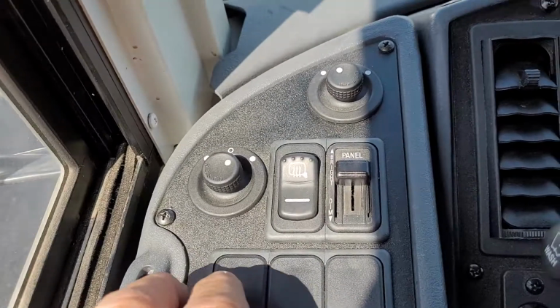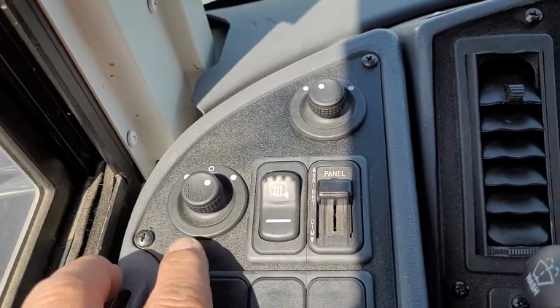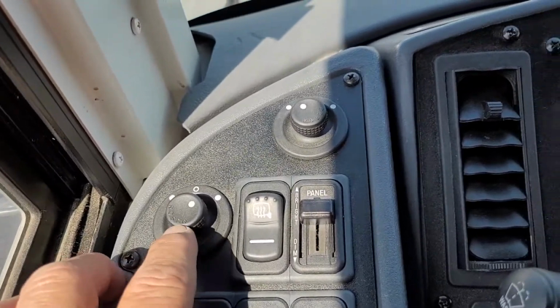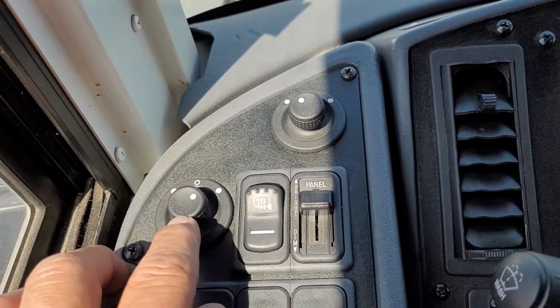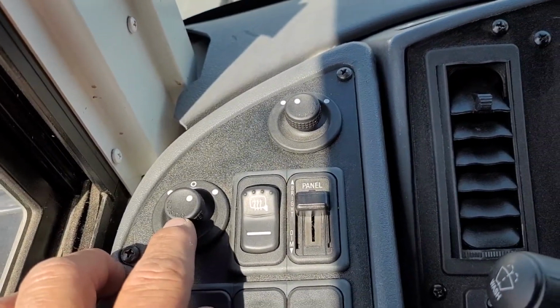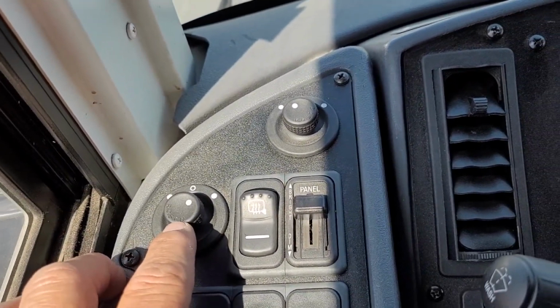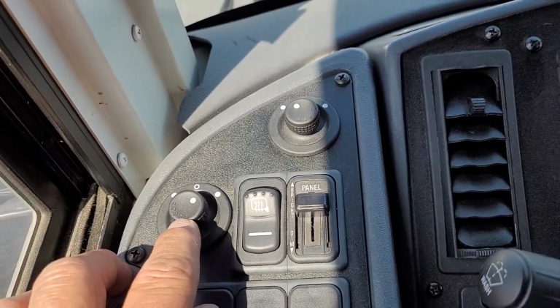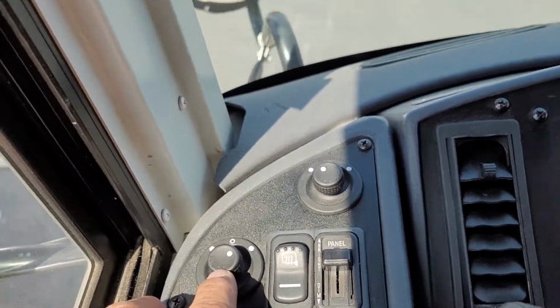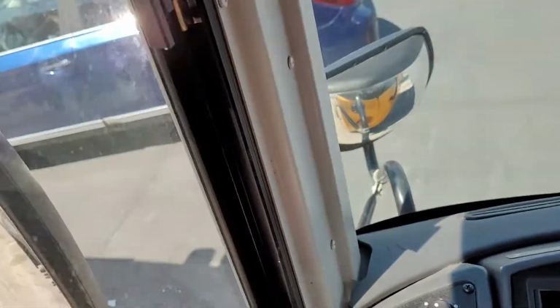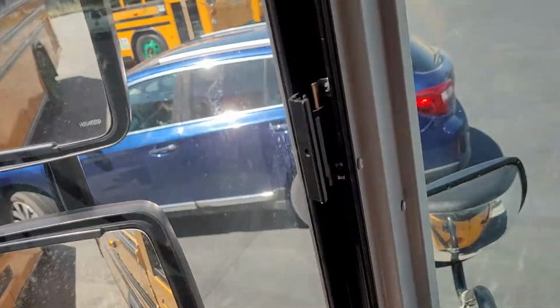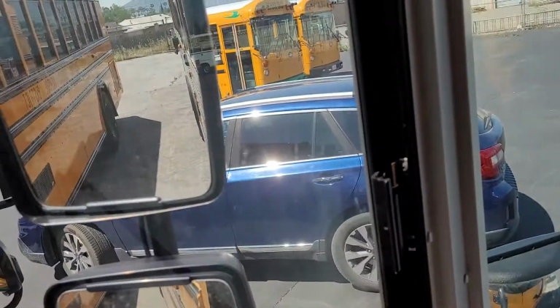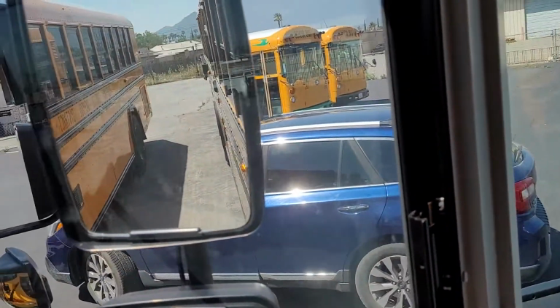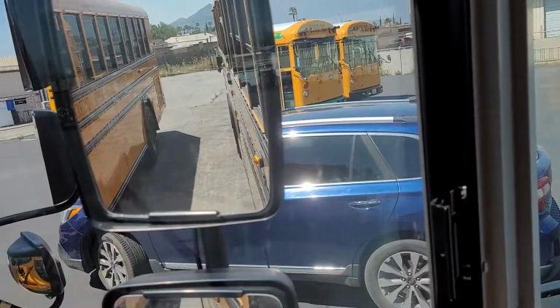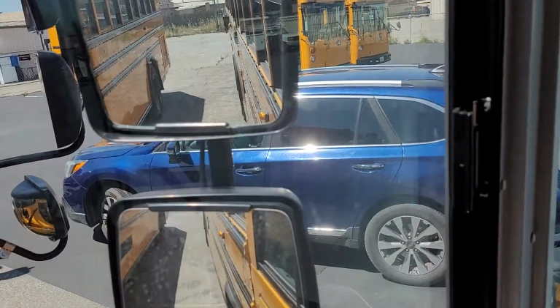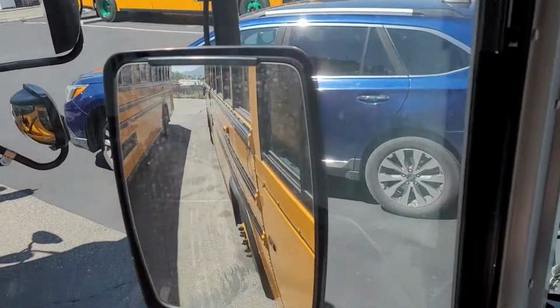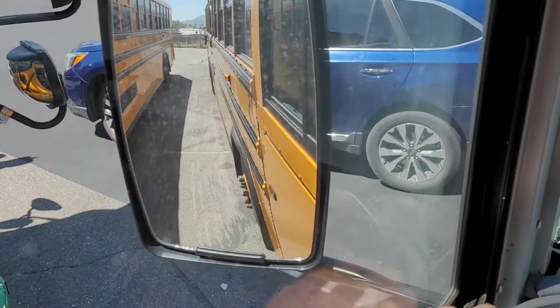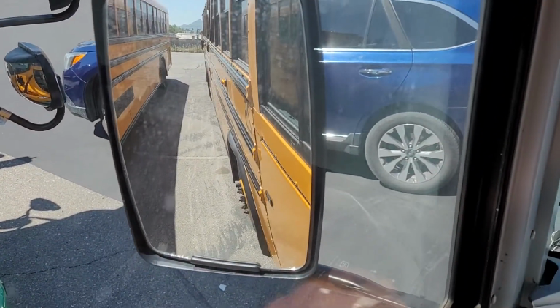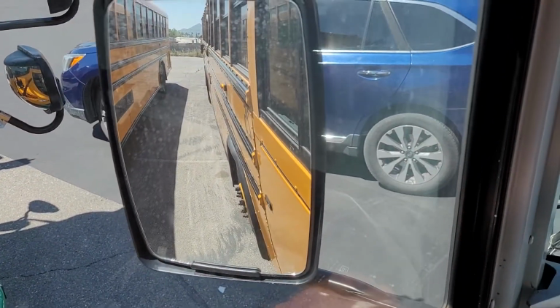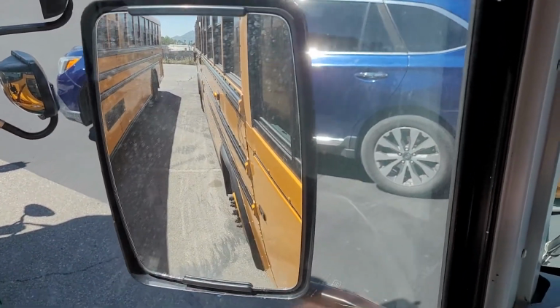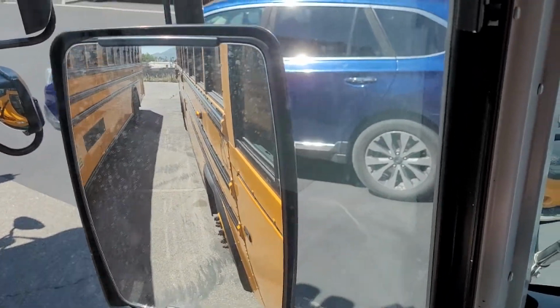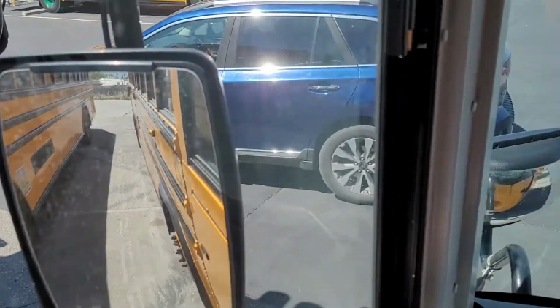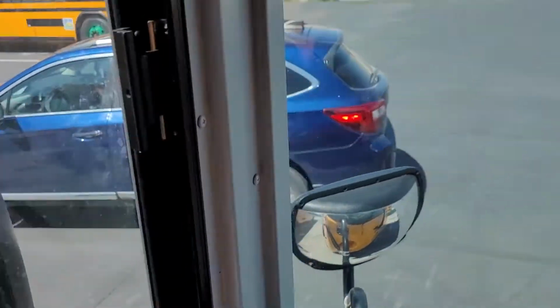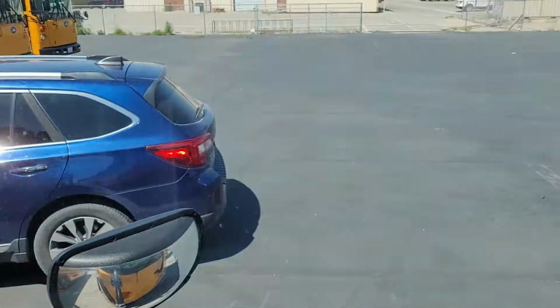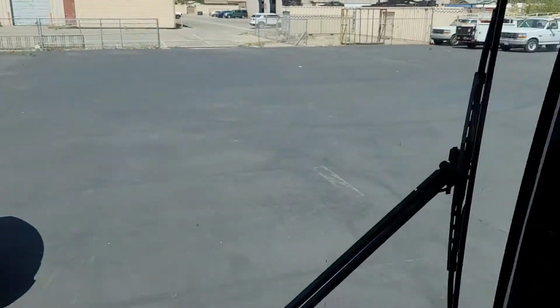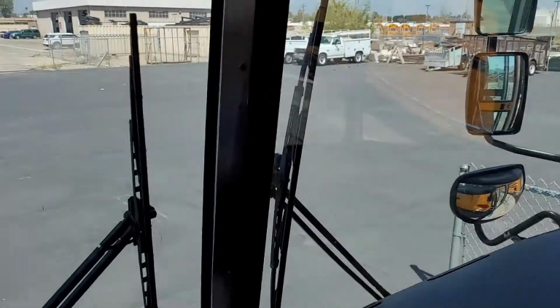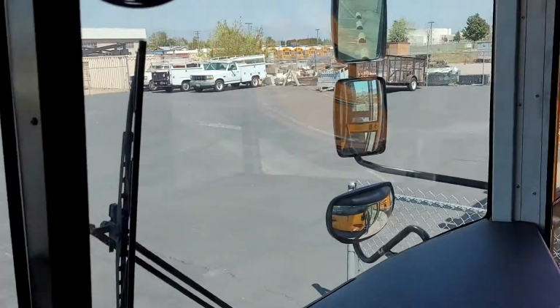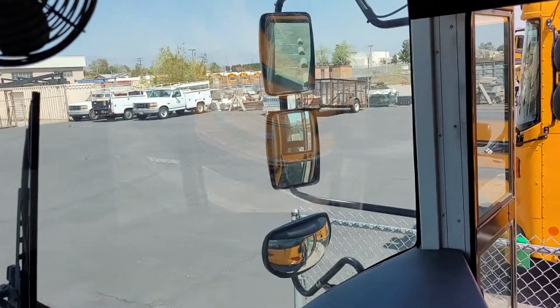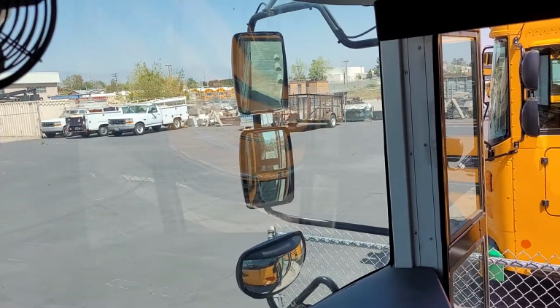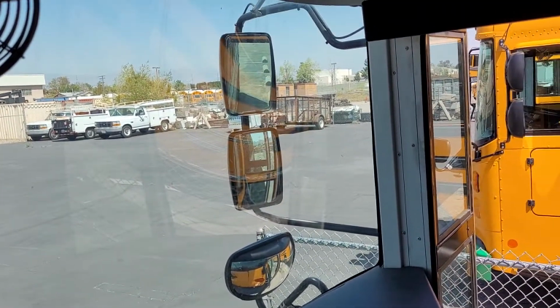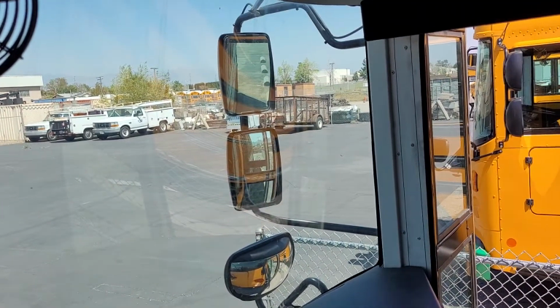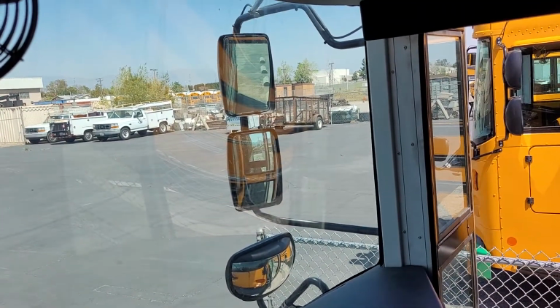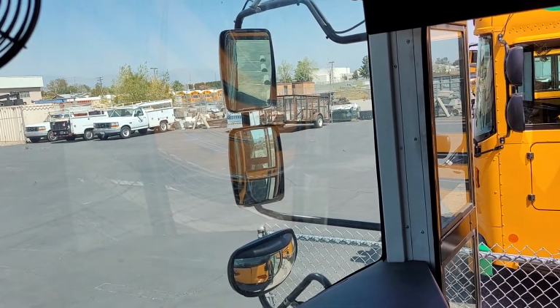Then here we have remote control mirrors, so the top mirror and the bottom mirror on each side are remote control. Then we have our top mirror and right mirror on that side, which are also remote control.